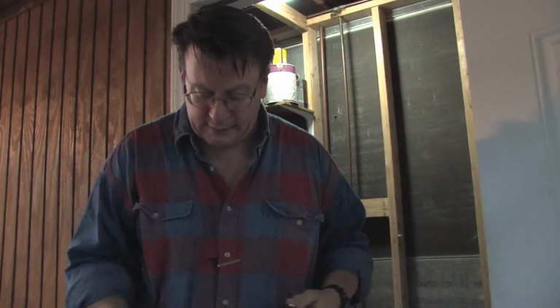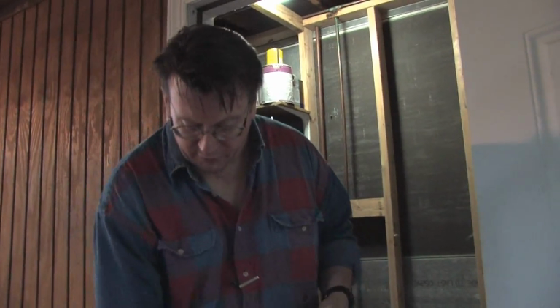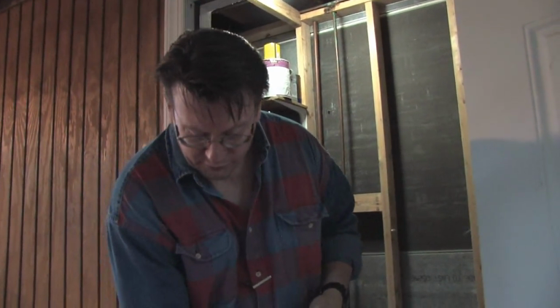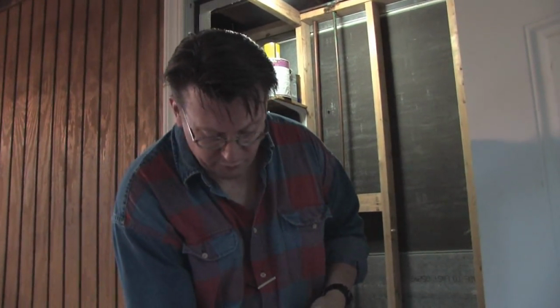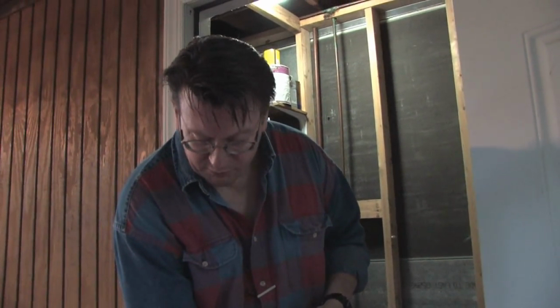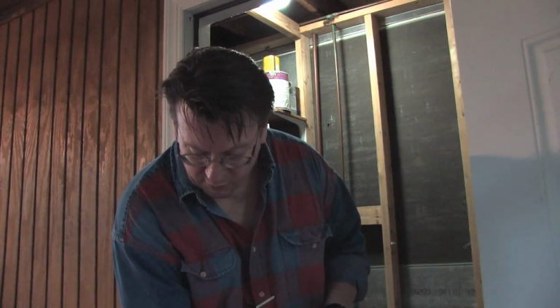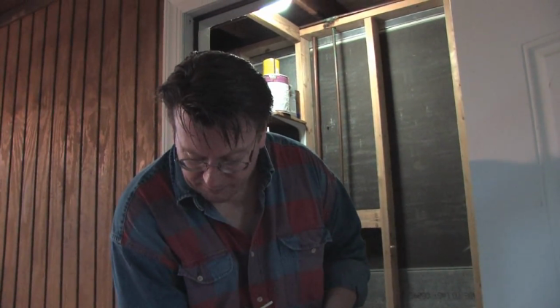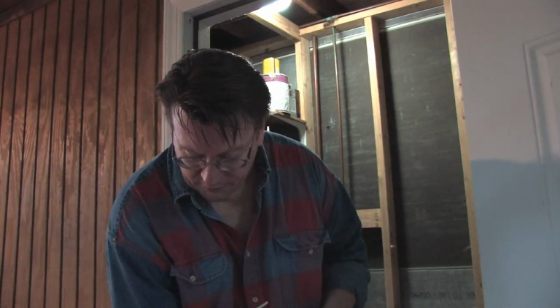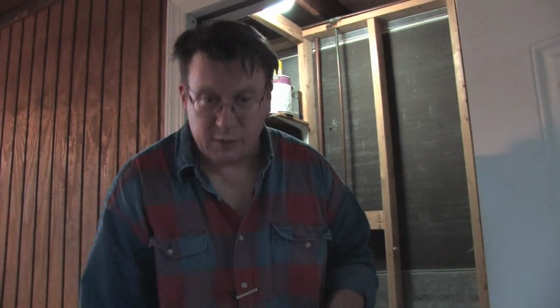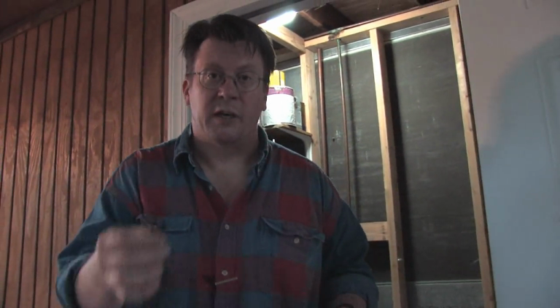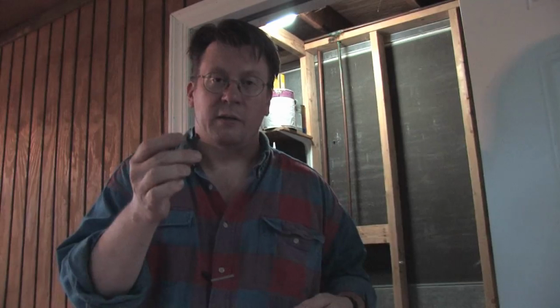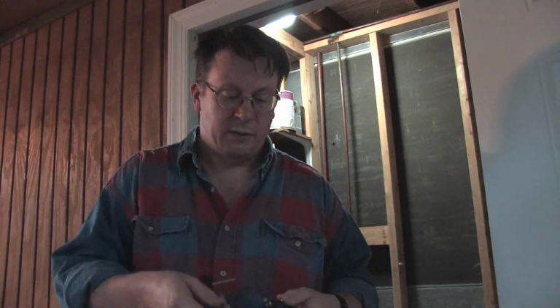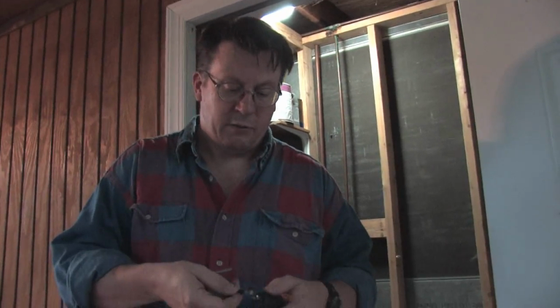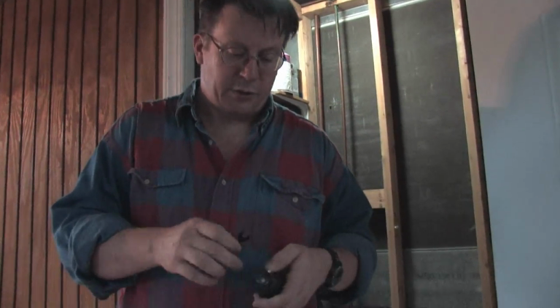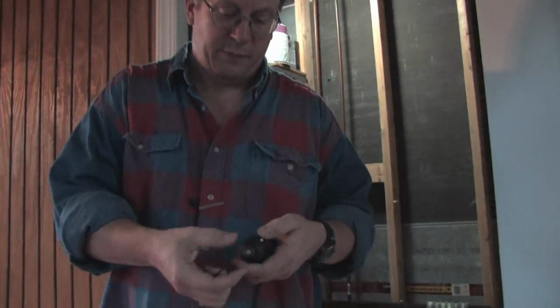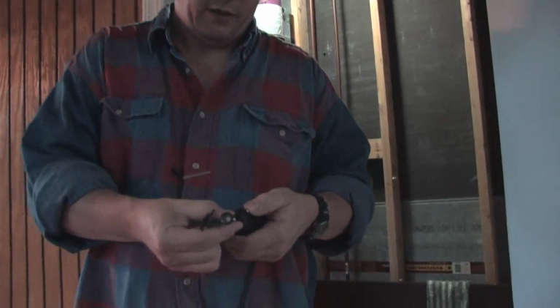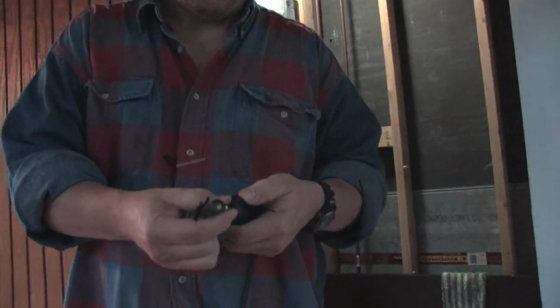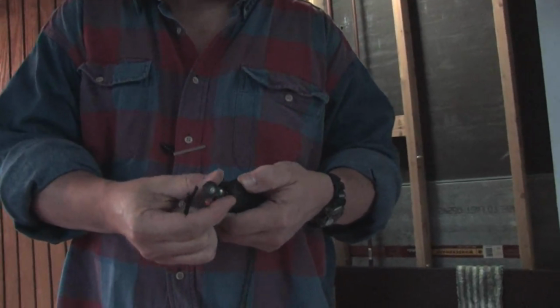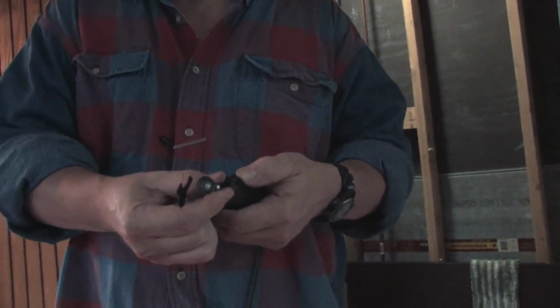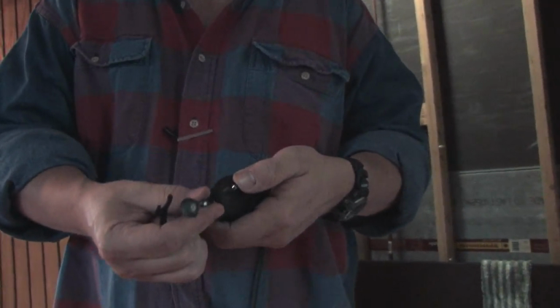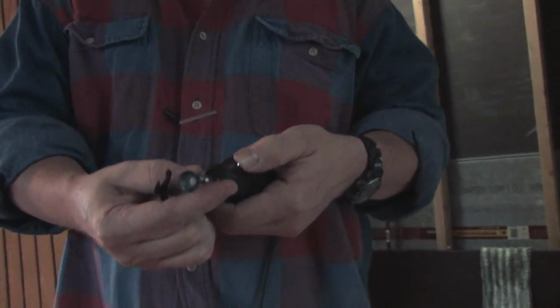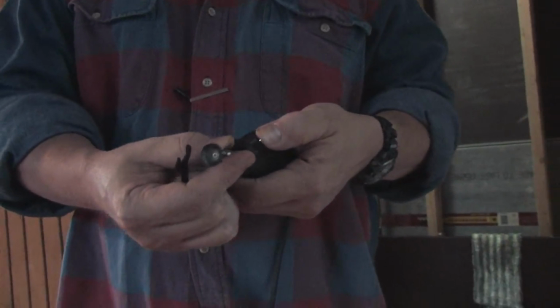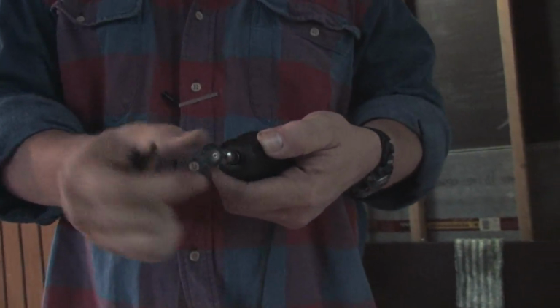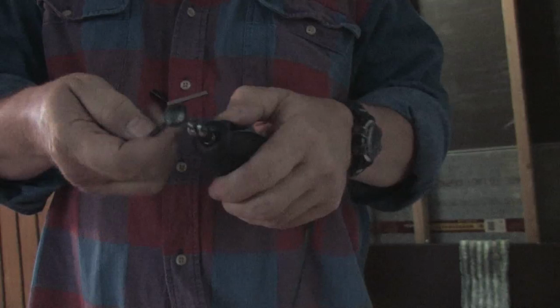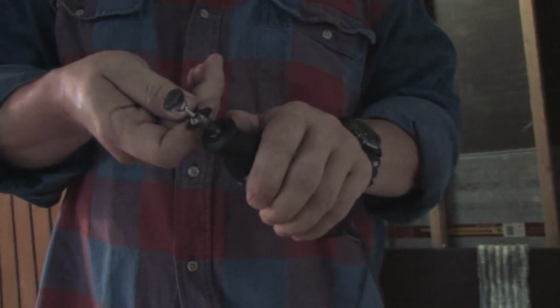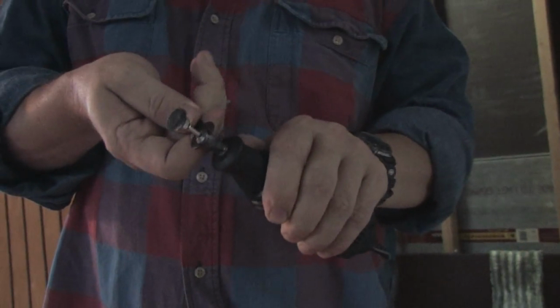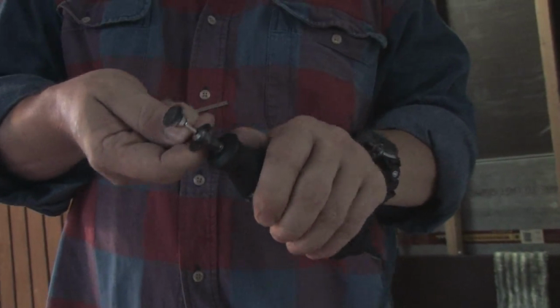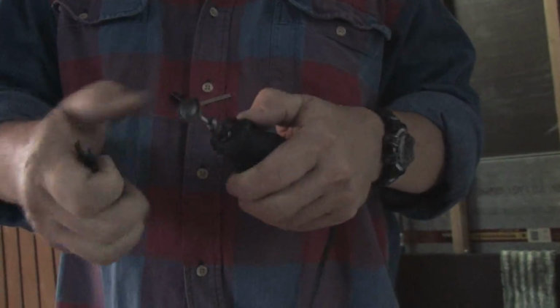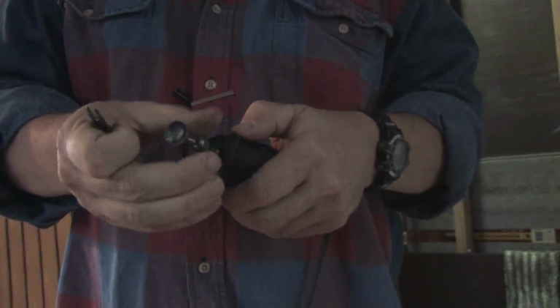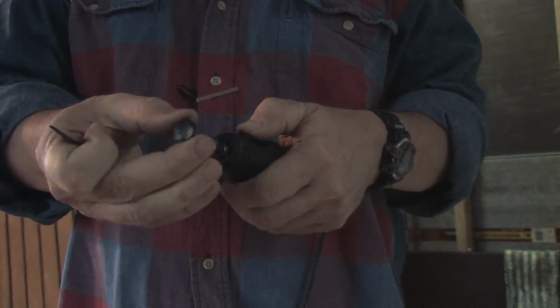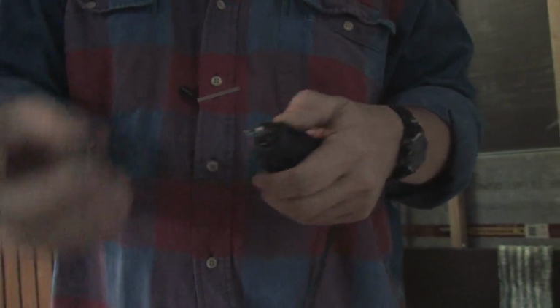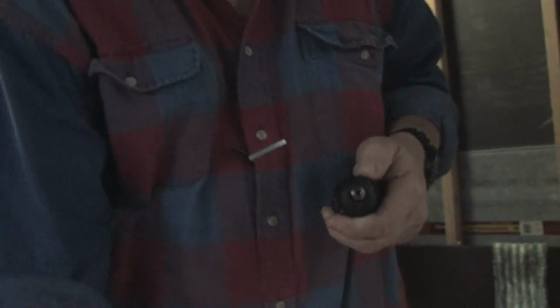Now, if I wanted to remove this particular bit, simply take my wrench, get my spindle to lock — you turn it and you'll feel it snap into place. Loosen the collet, remove the bit.